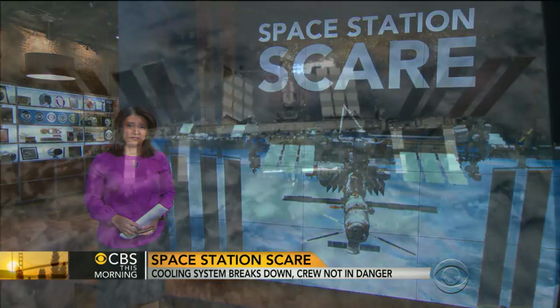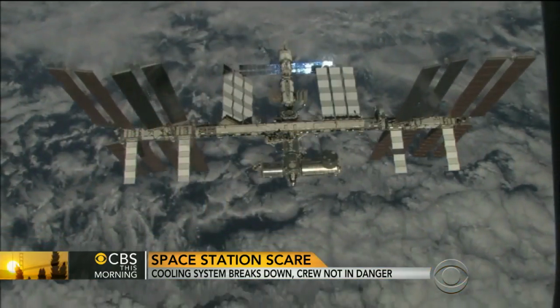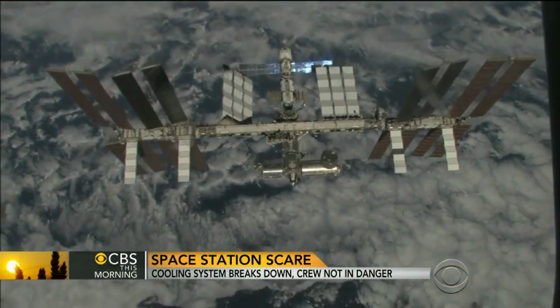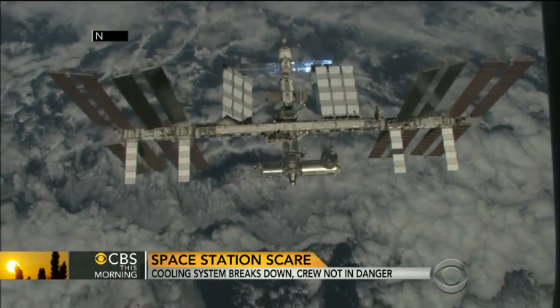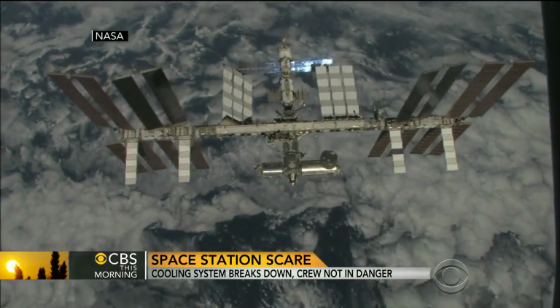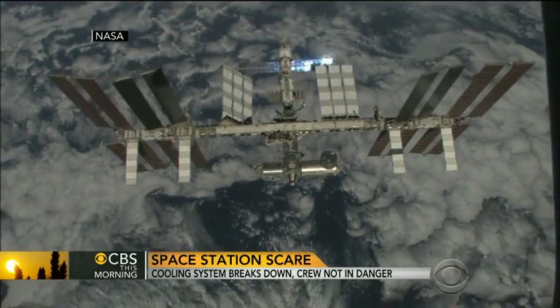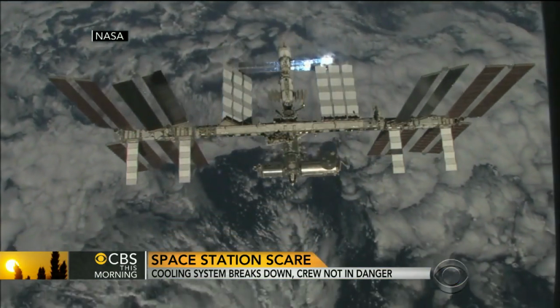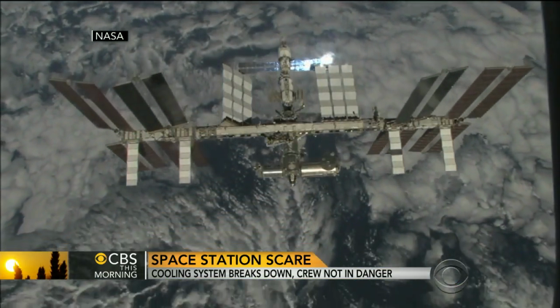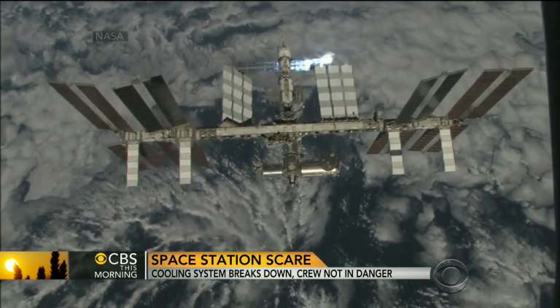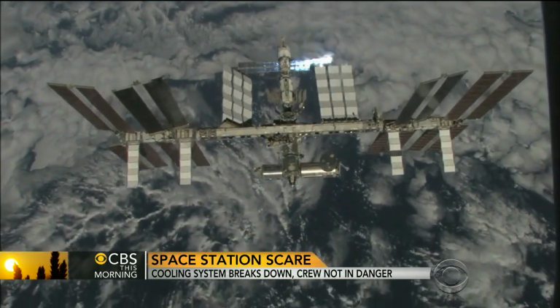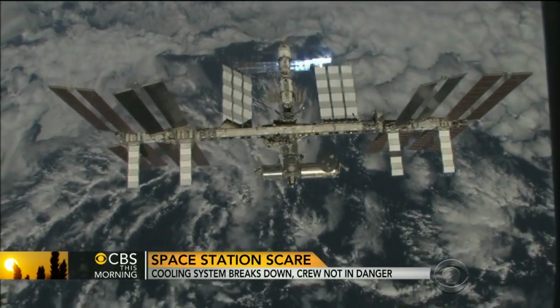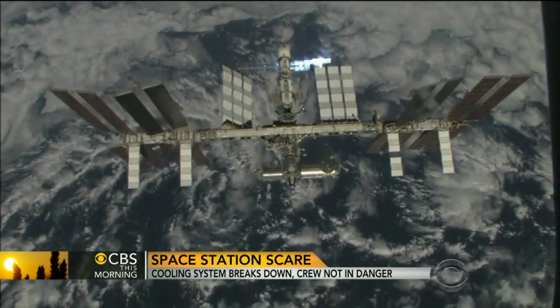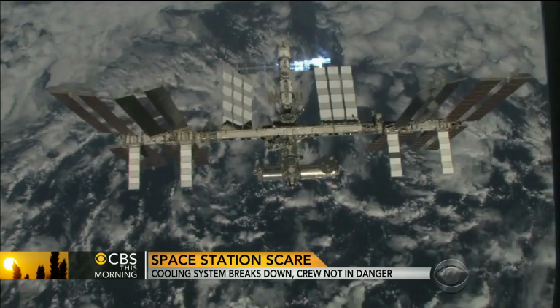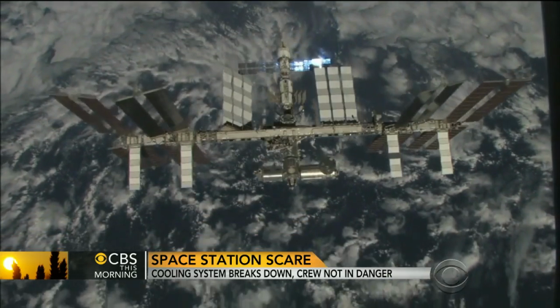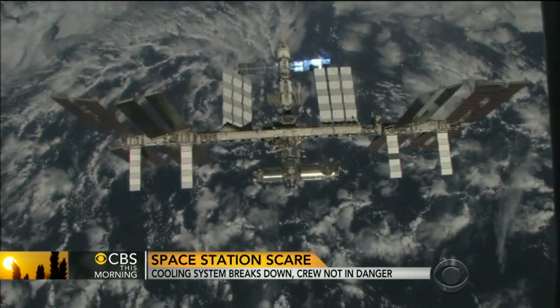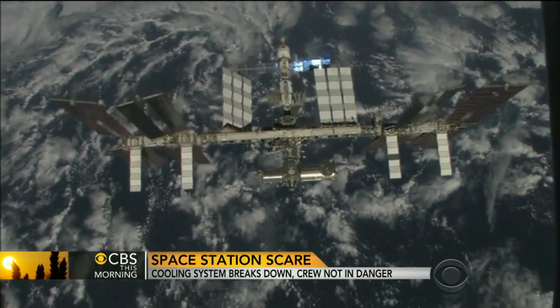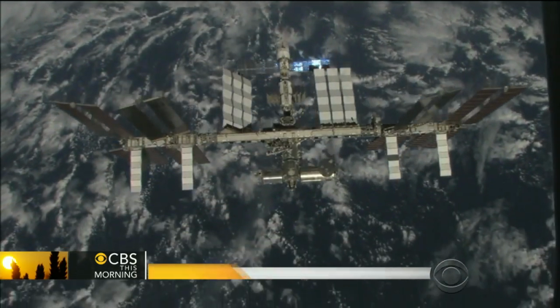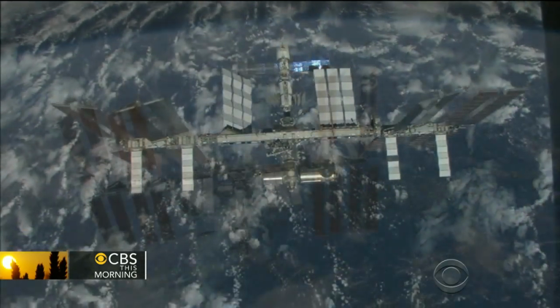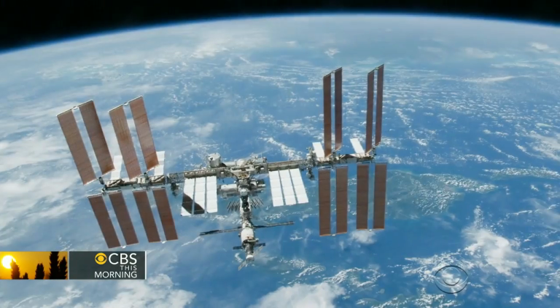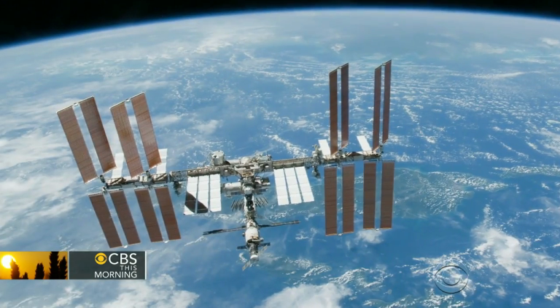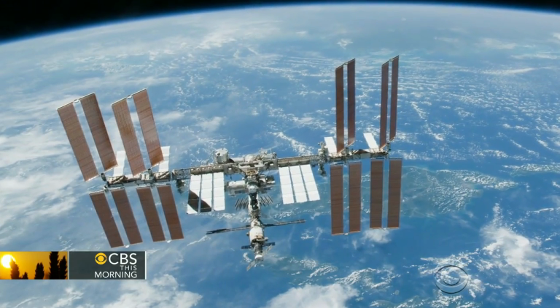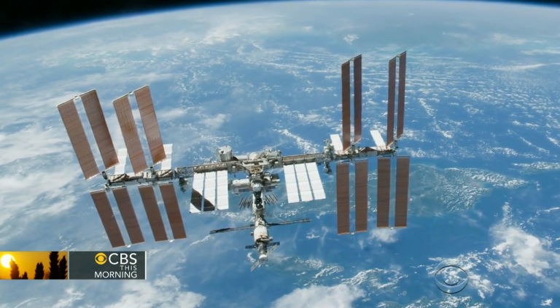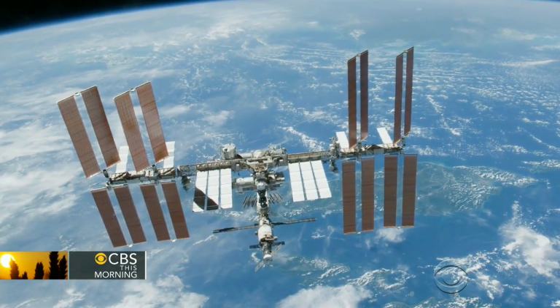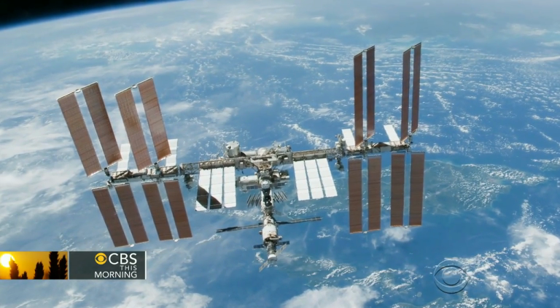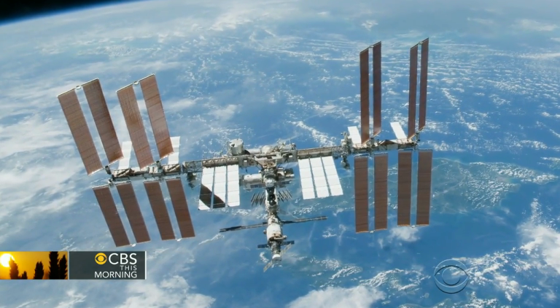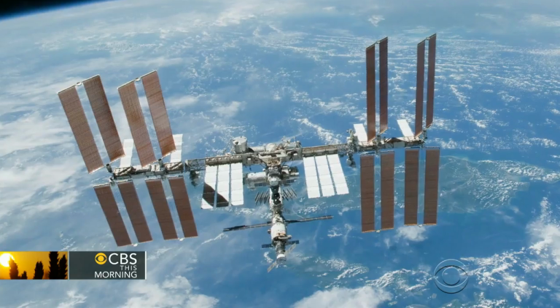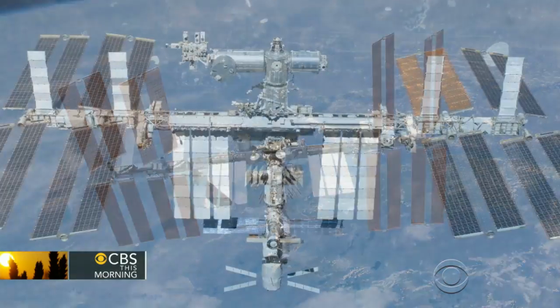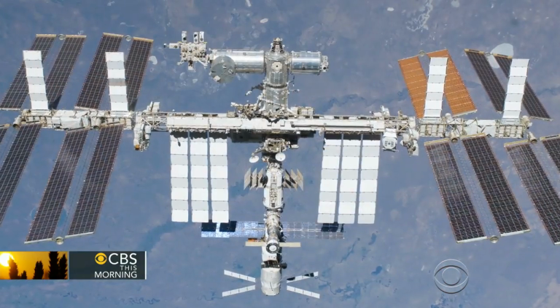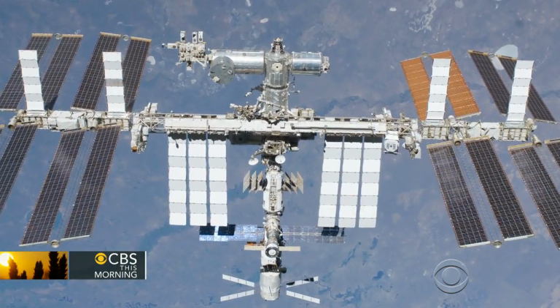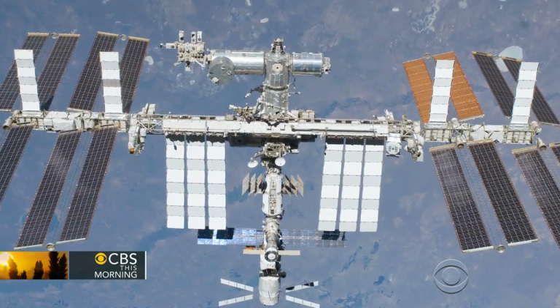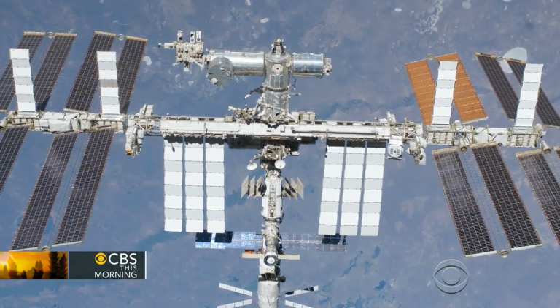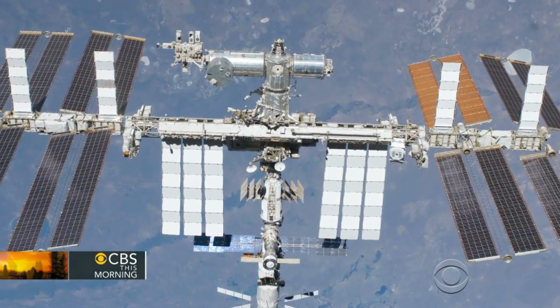More than 200 miles above the Earth, the crew aboard the International Space Station is waiting to find out if it'll have to conduct an emergency spacewalk. On Wednesday, one of two exterior cooling pumps briefly shut down after detecting abnormal temperatures.